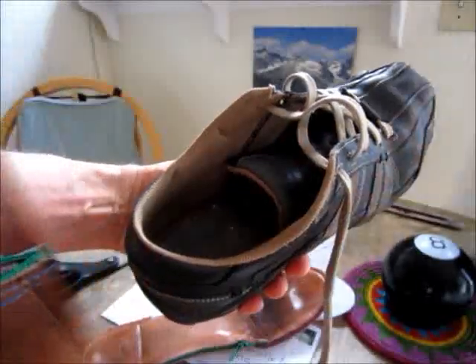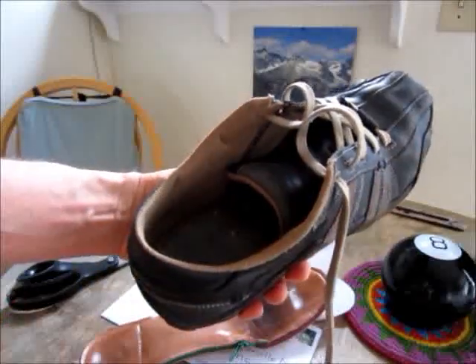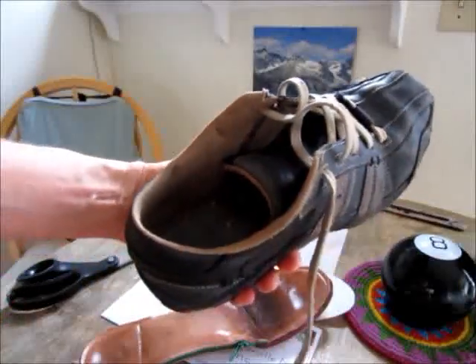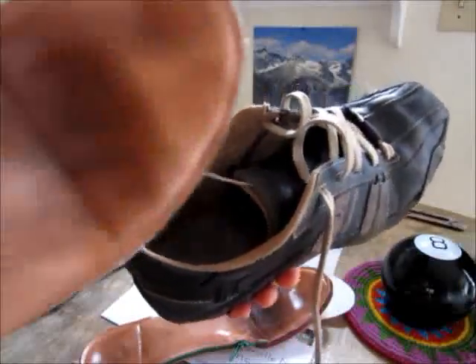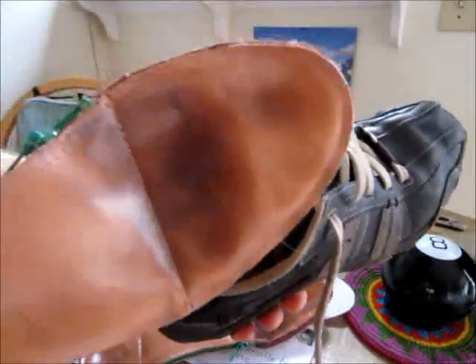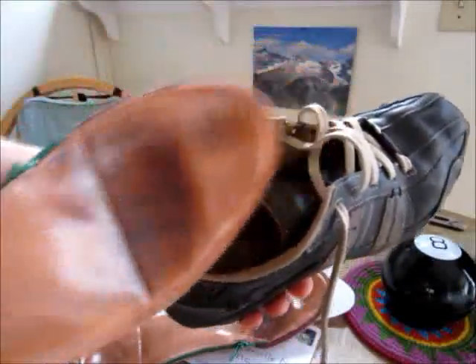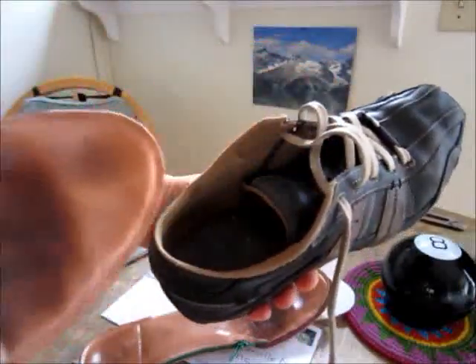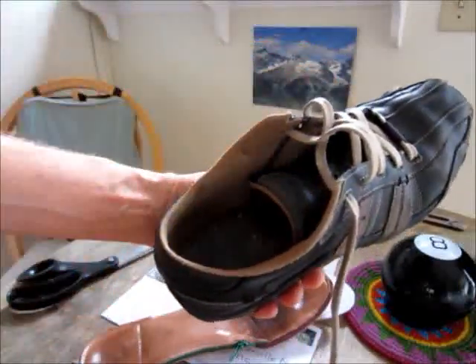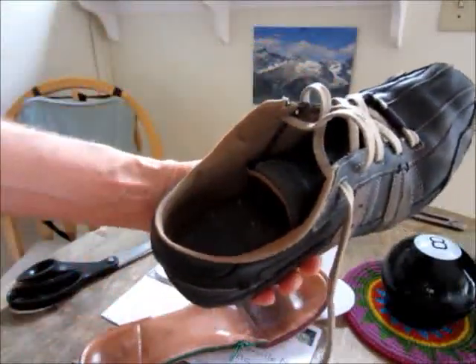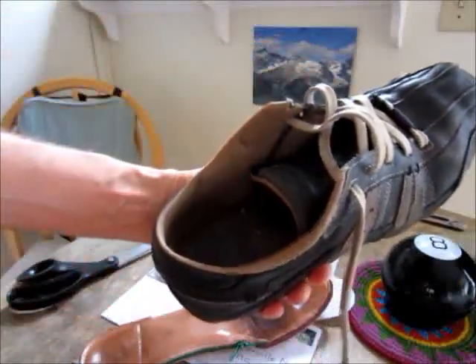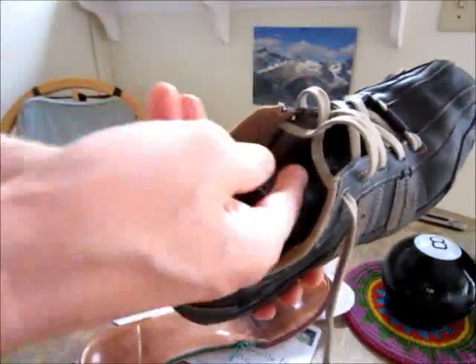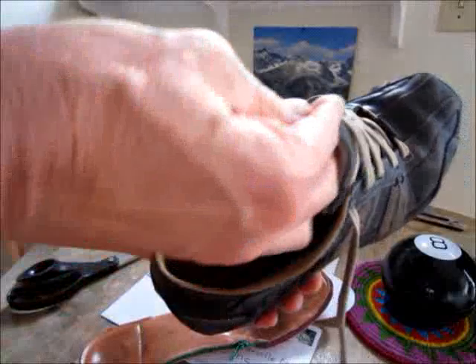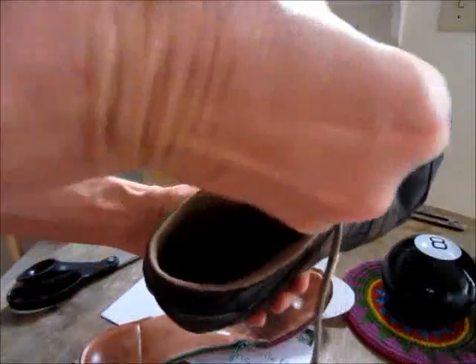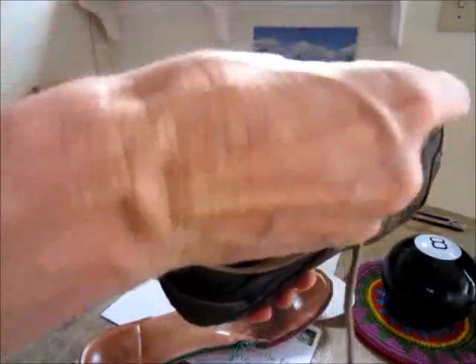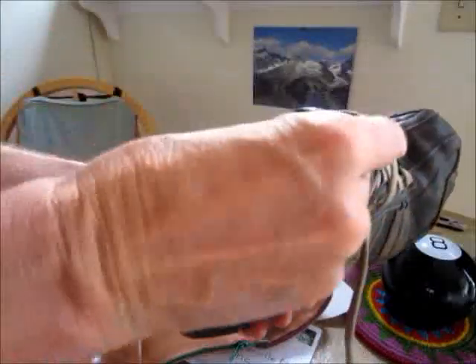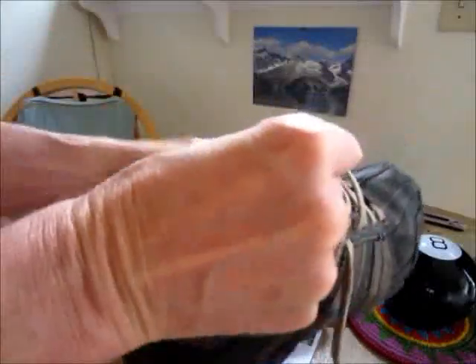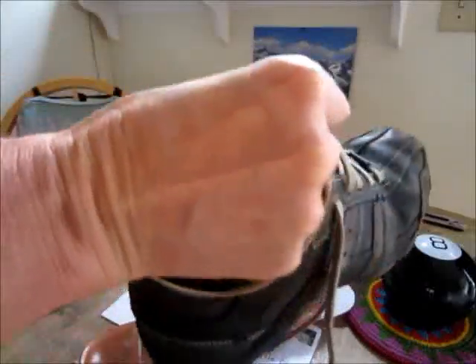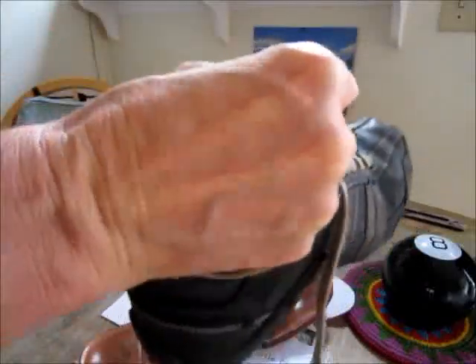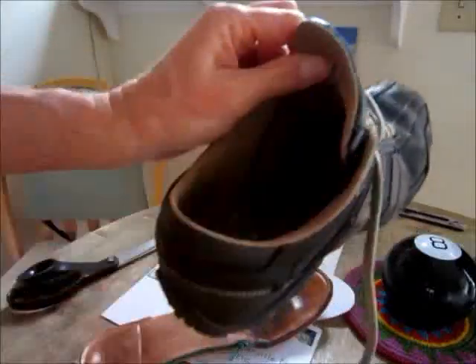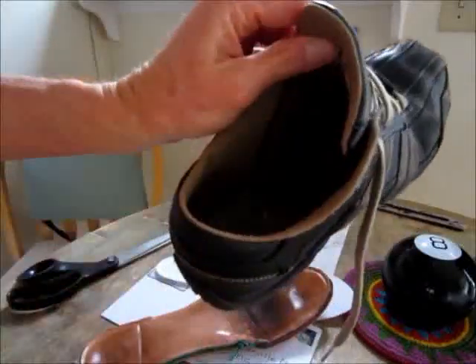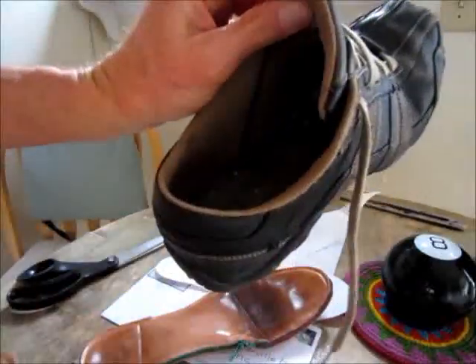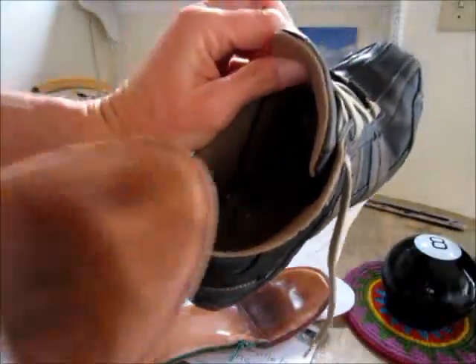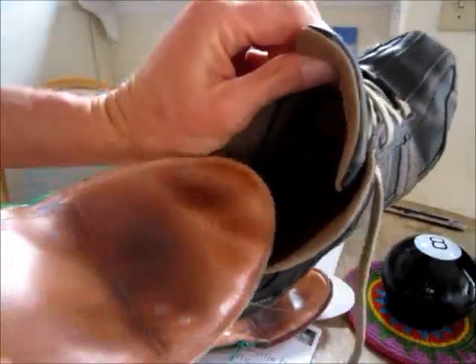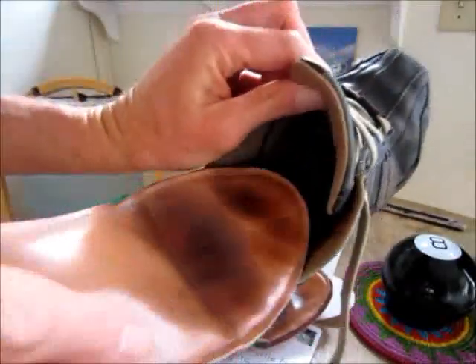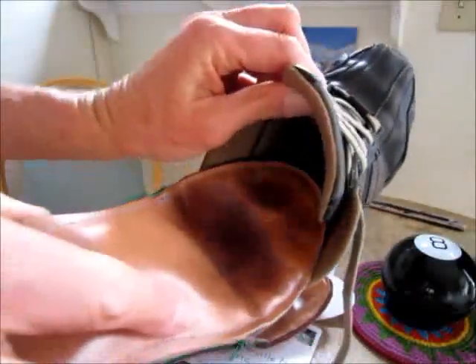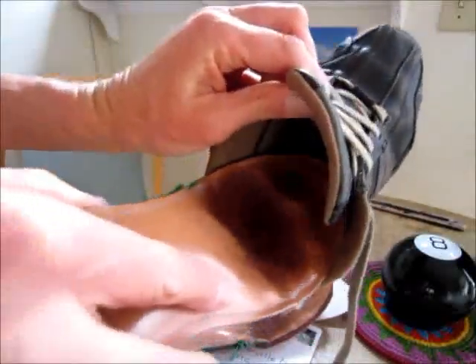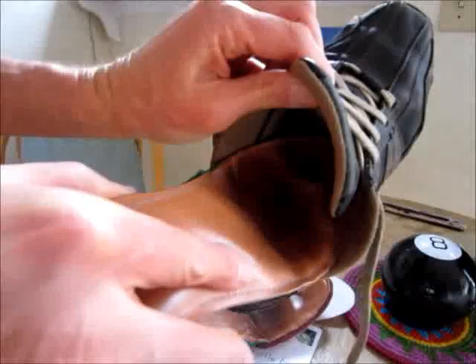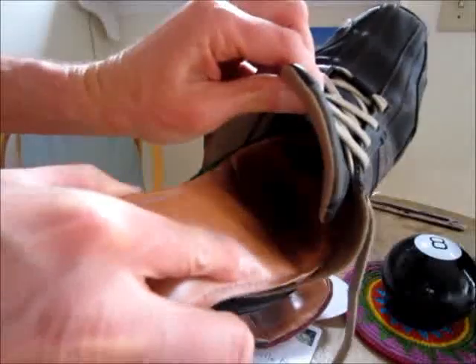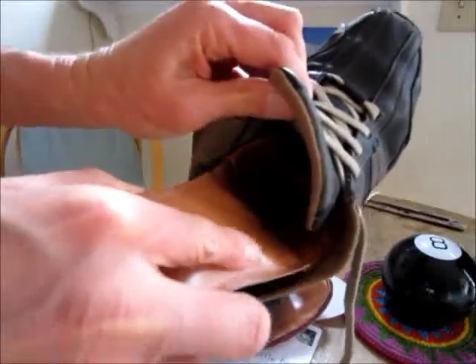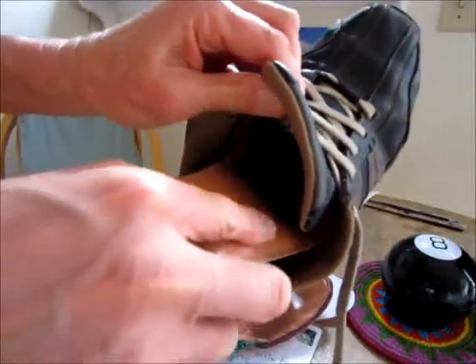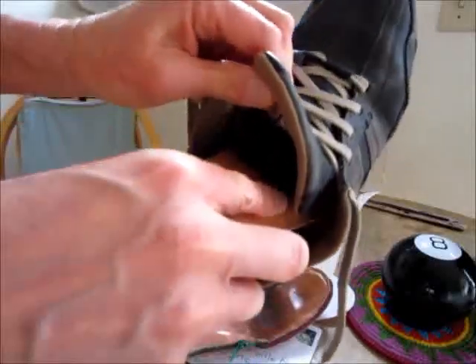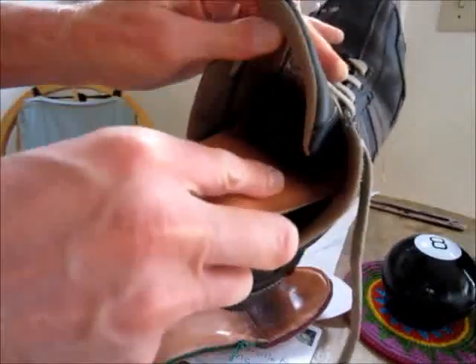Because these orthotics were made from the pattern from the insert from these shoes, of course they fit absolutely perfectly.